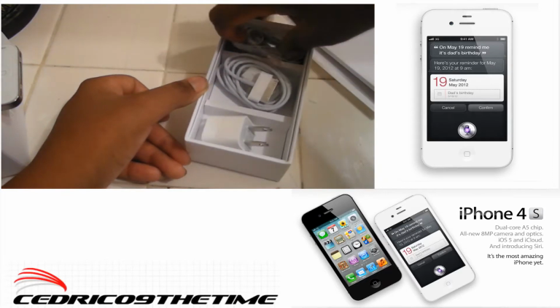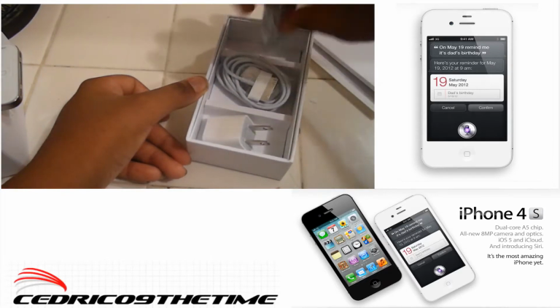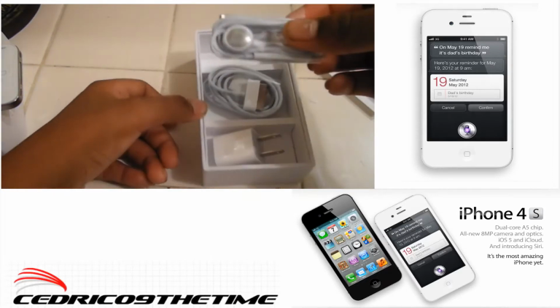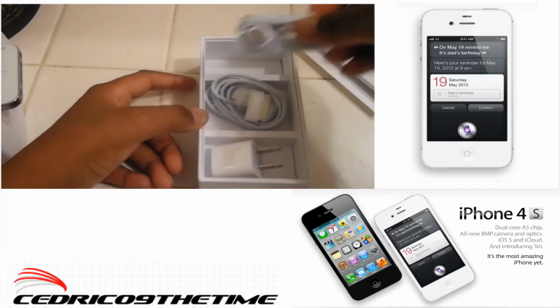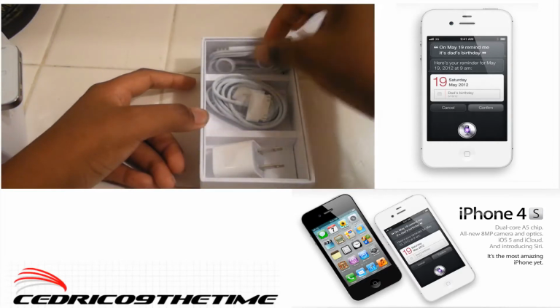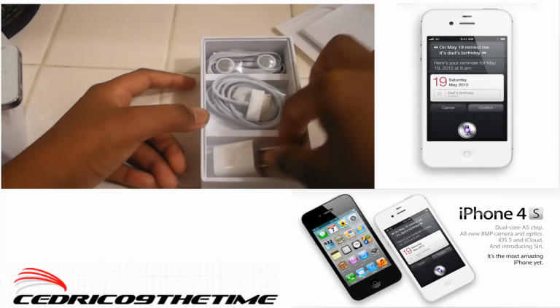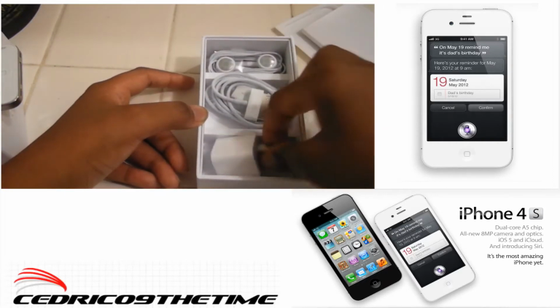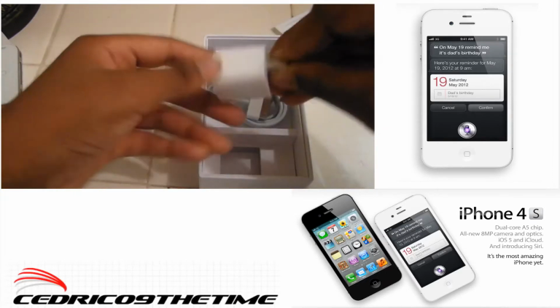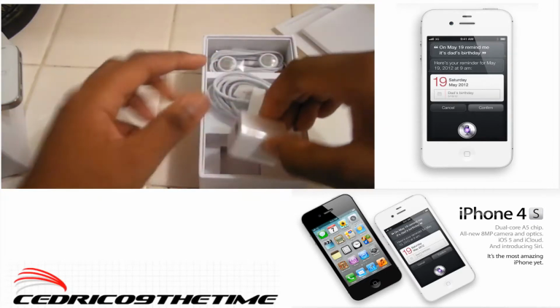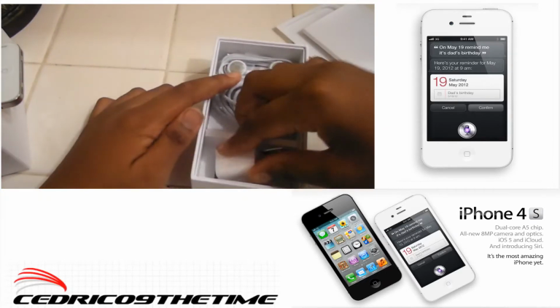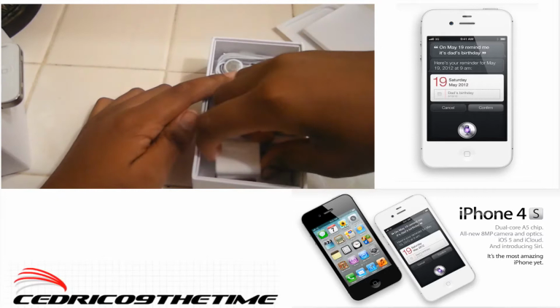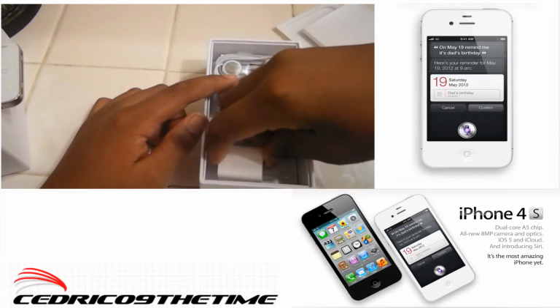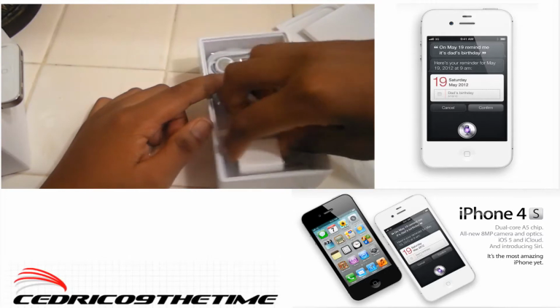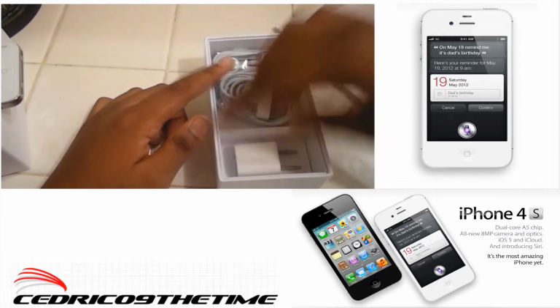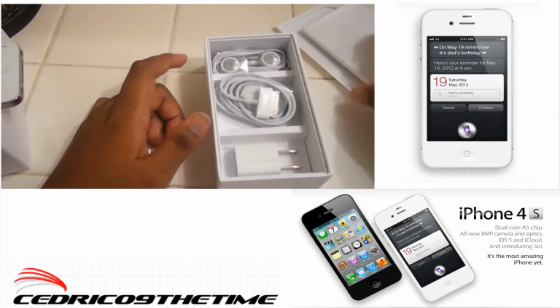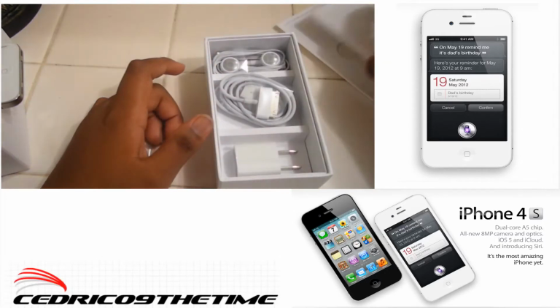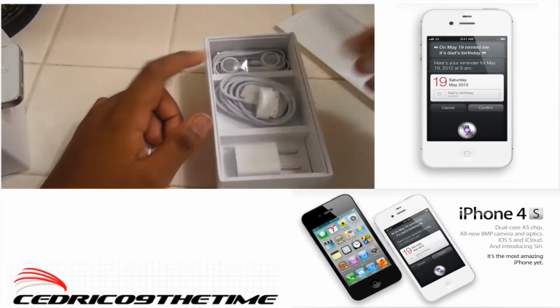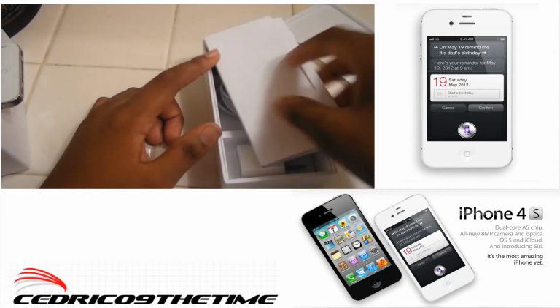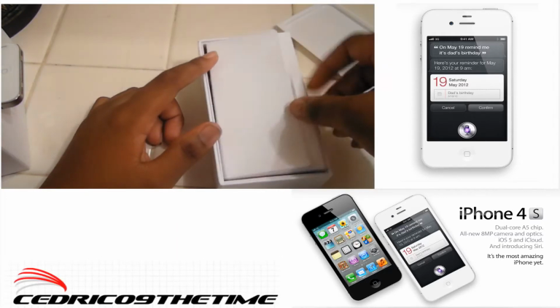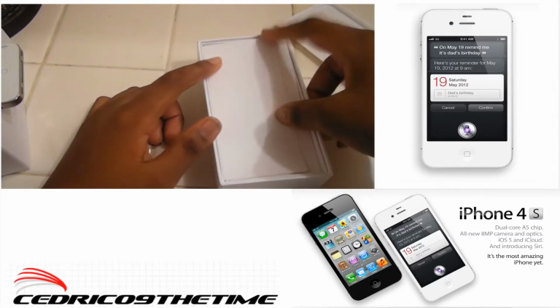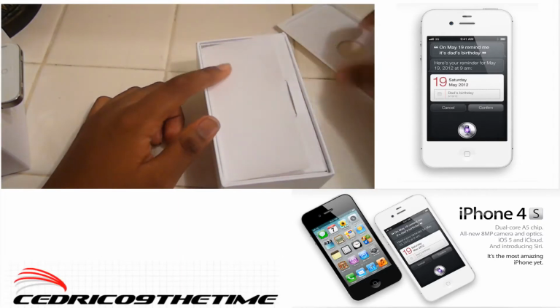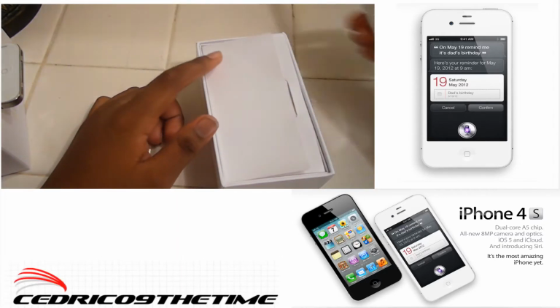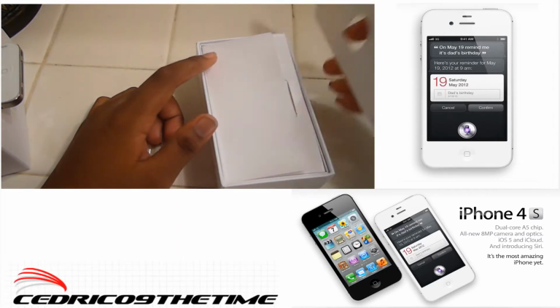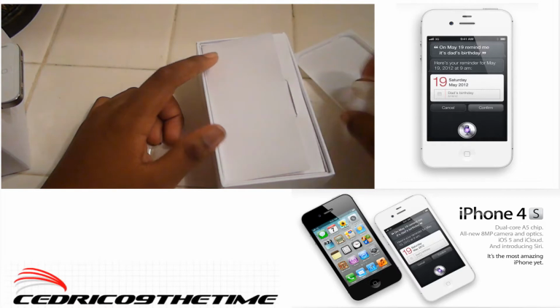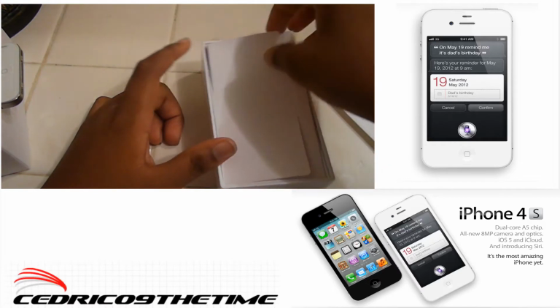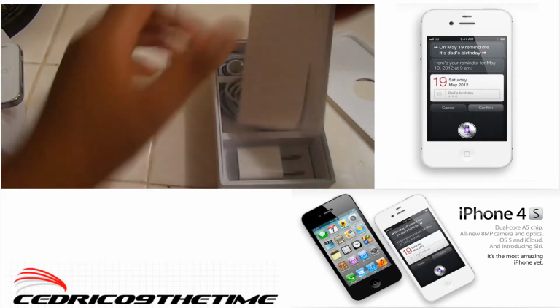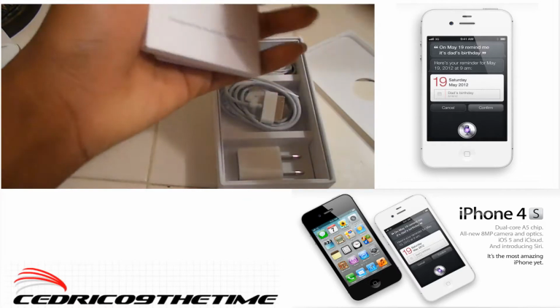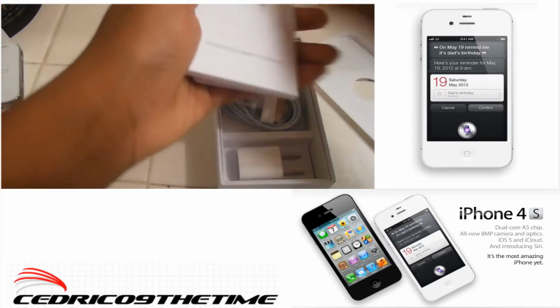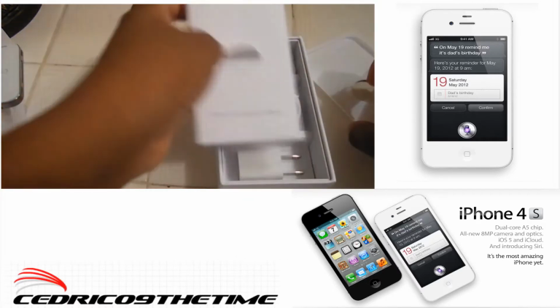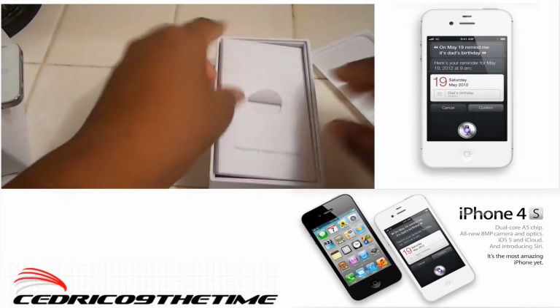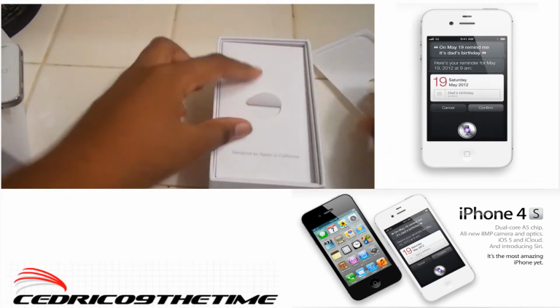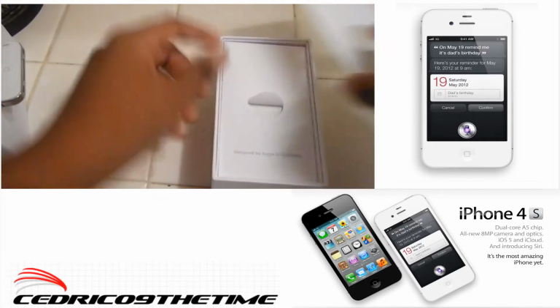And your headphones. I got this today from Best Buy, but I got it for my birthday — that's what I wanted for my birthday. I'll show you guys a quick boot up on it.